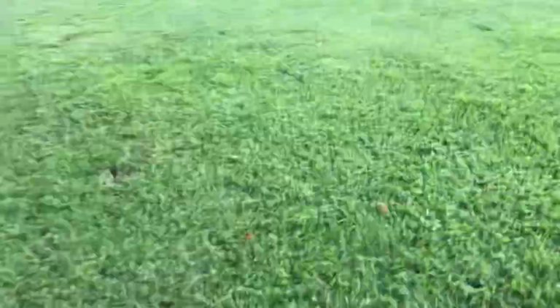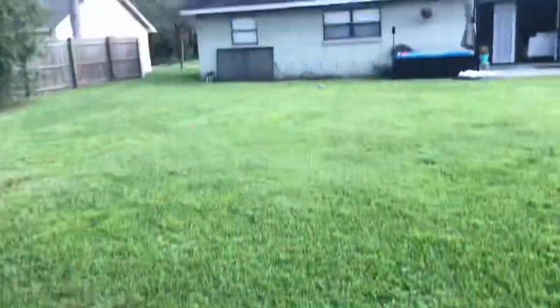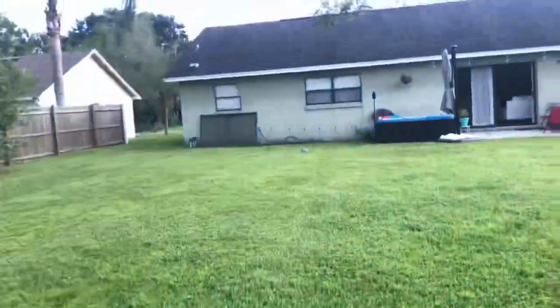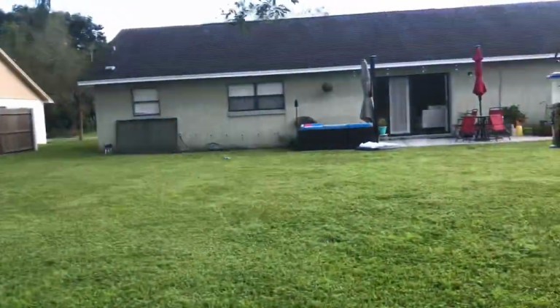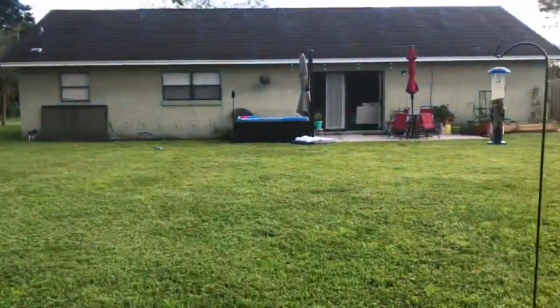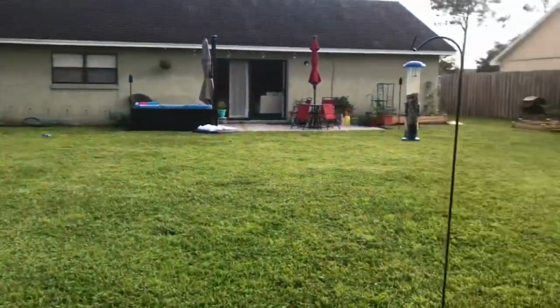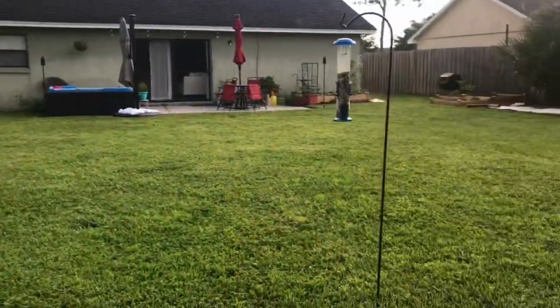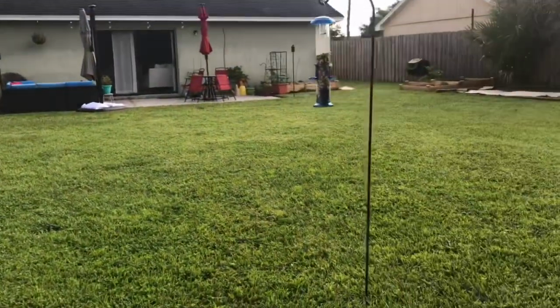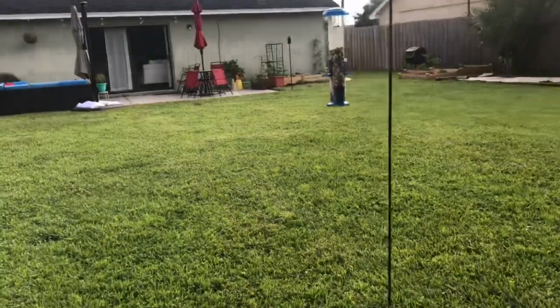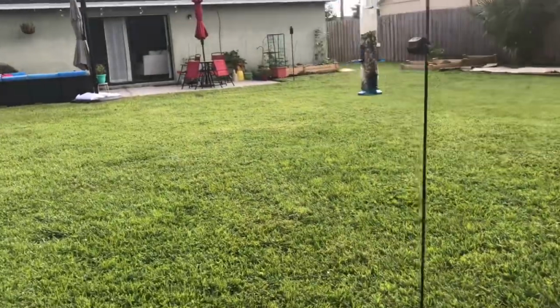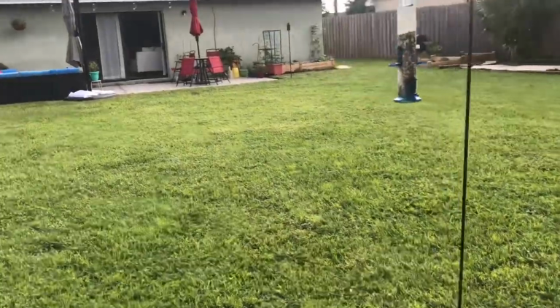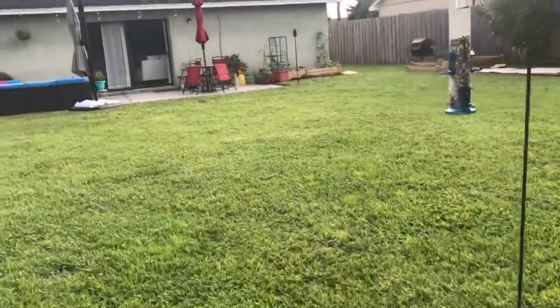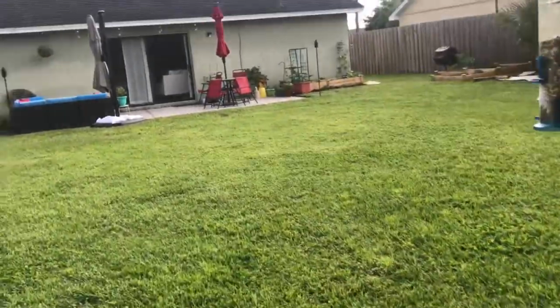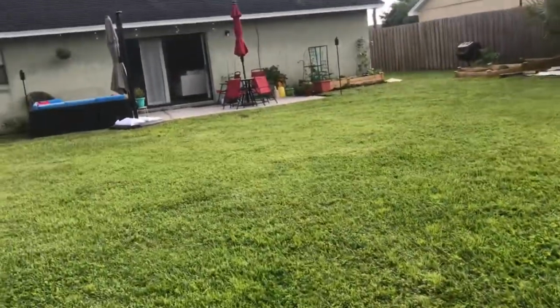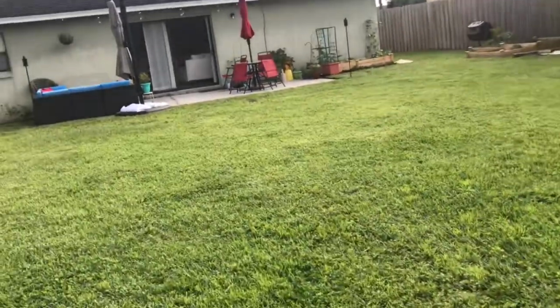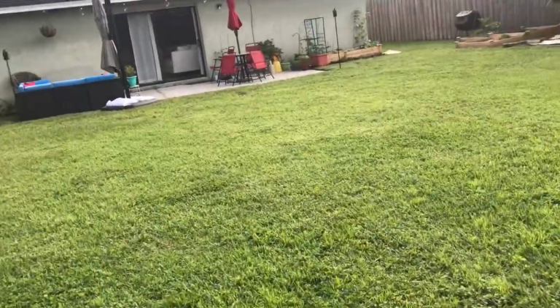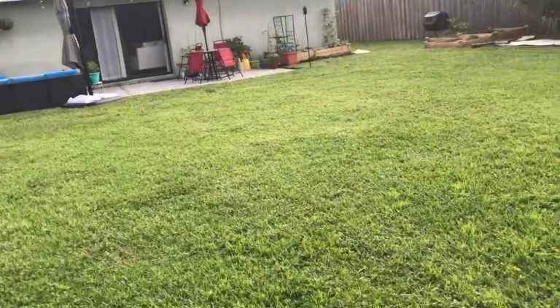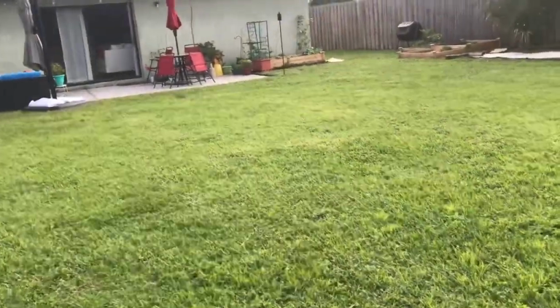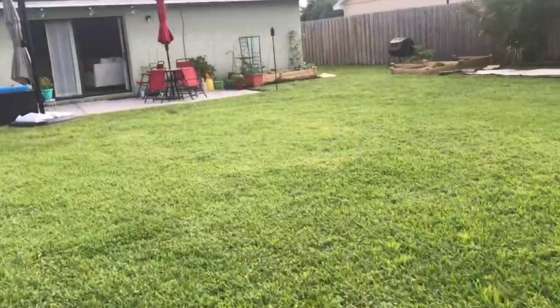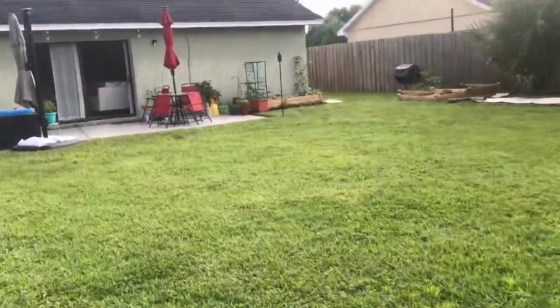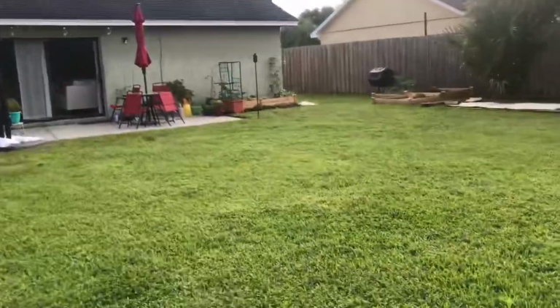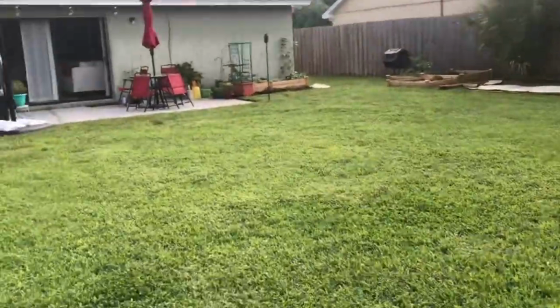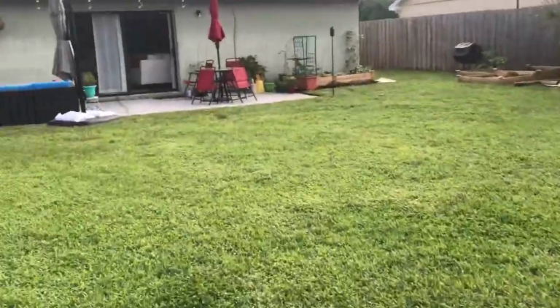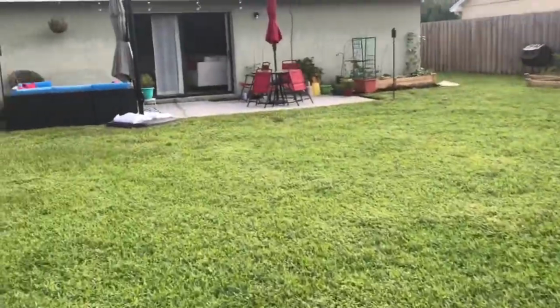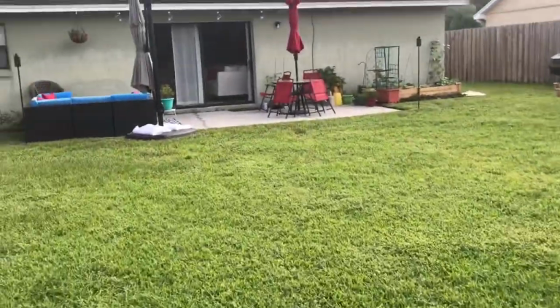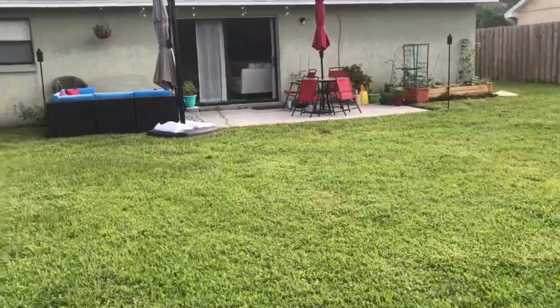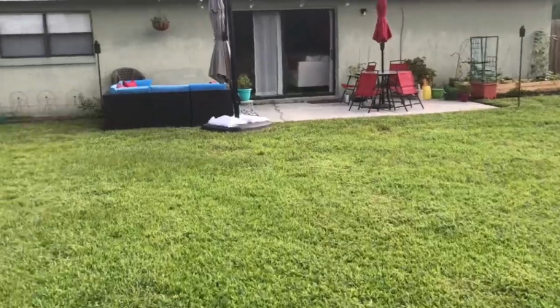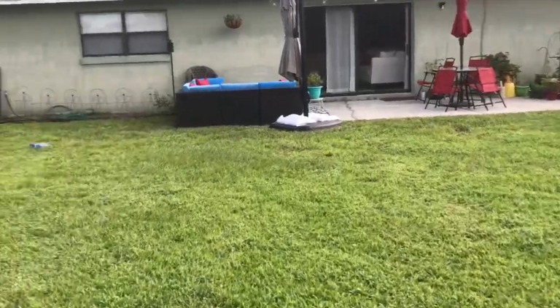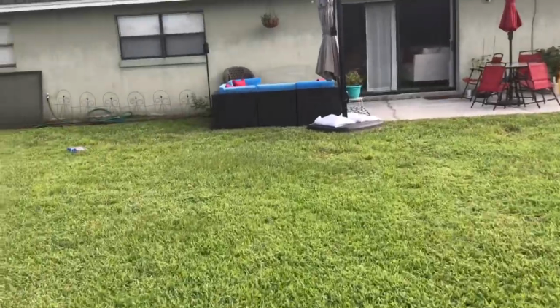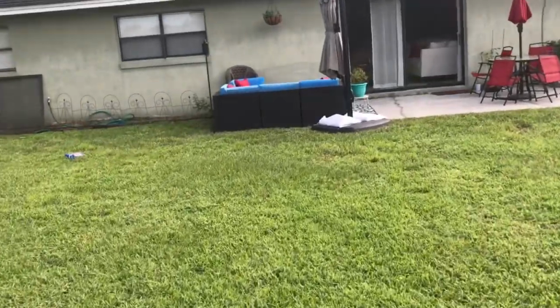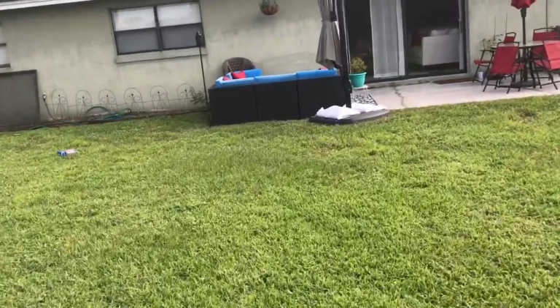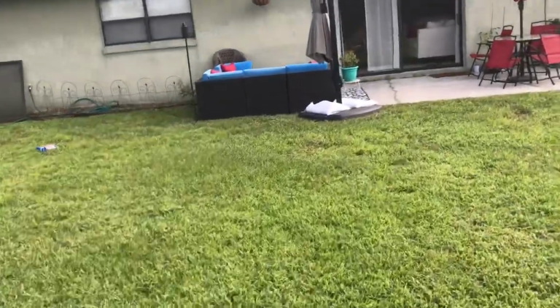This is the size of my yard, guys. It's pretty huge. I have a lot that I want to do with it, but just a little bit at a time.